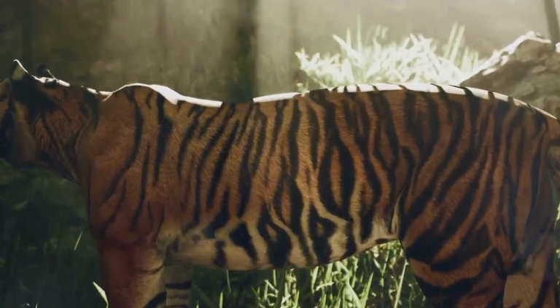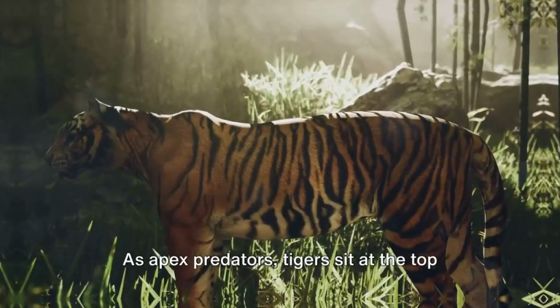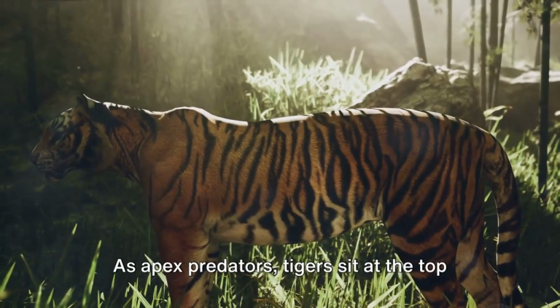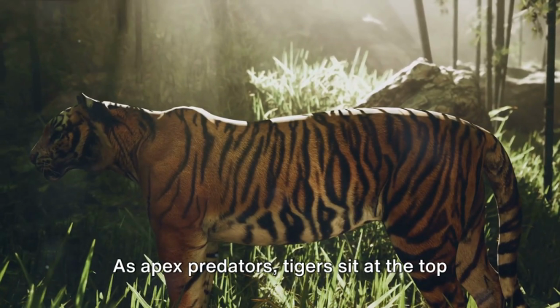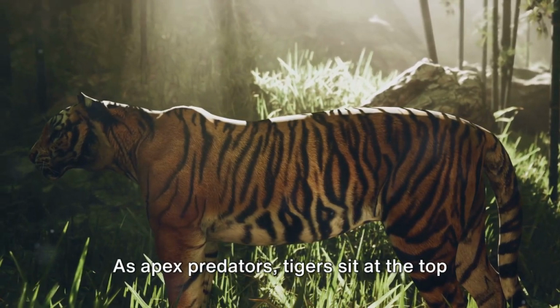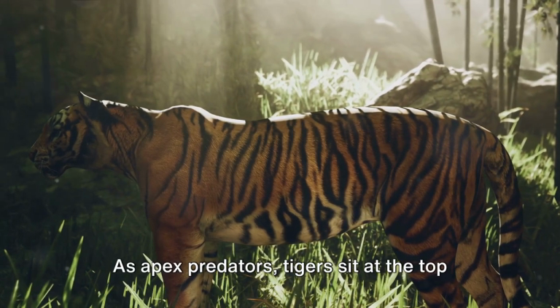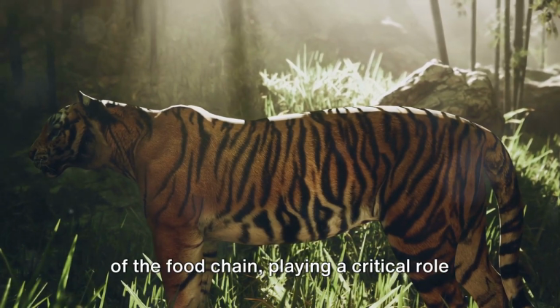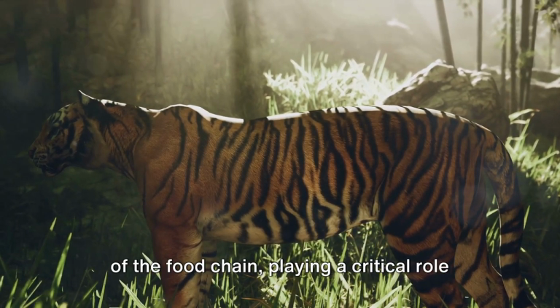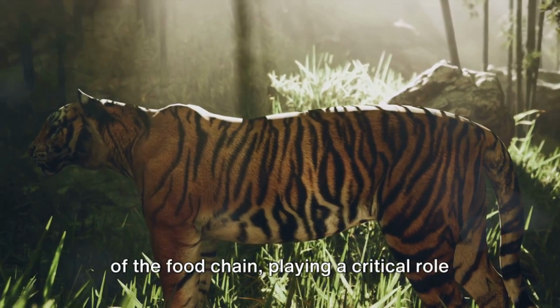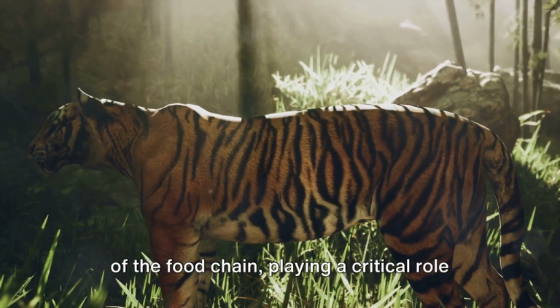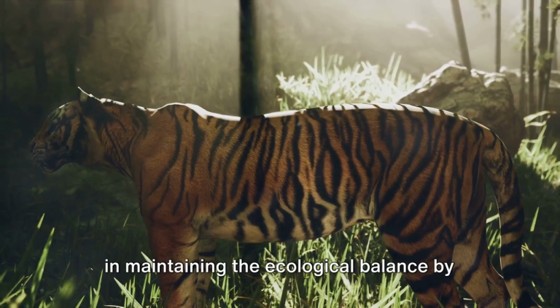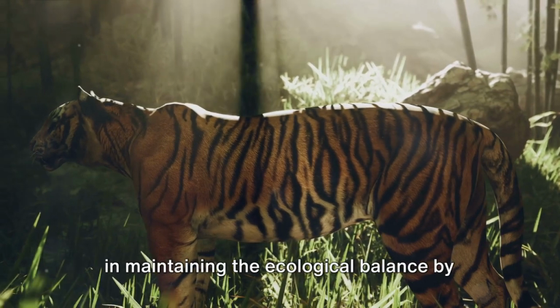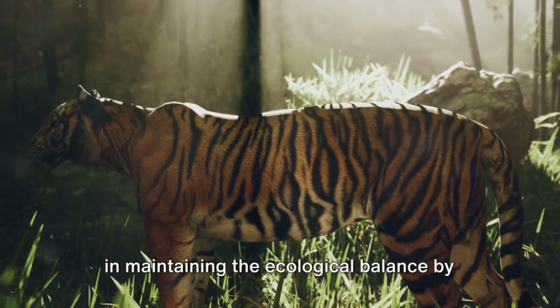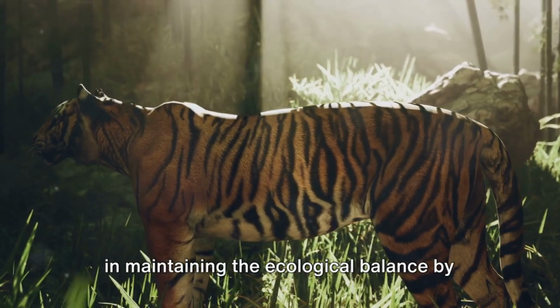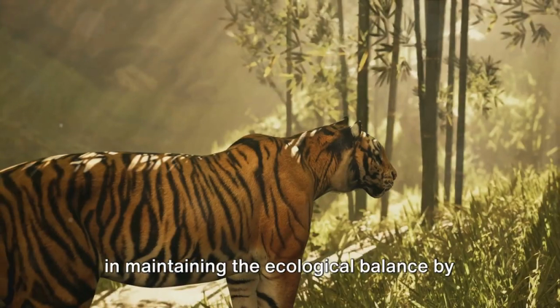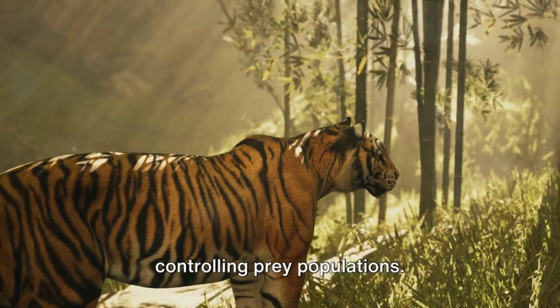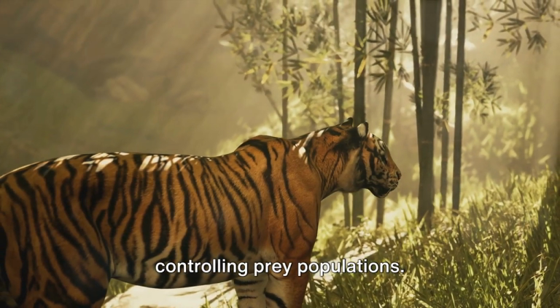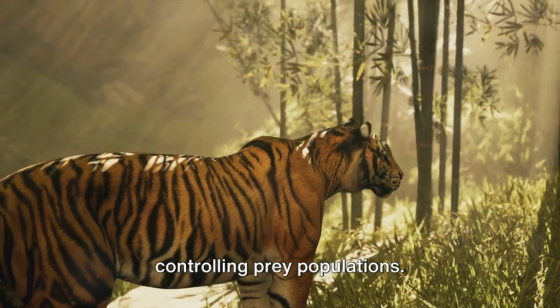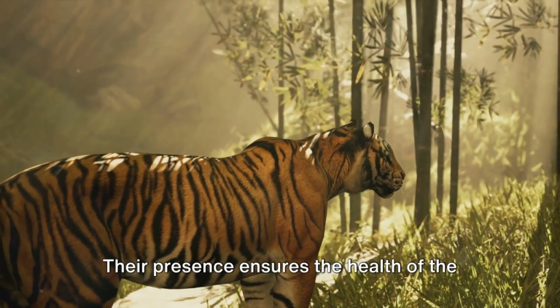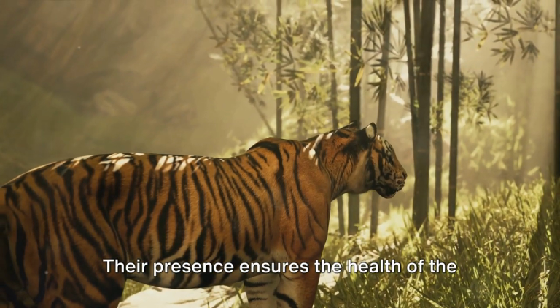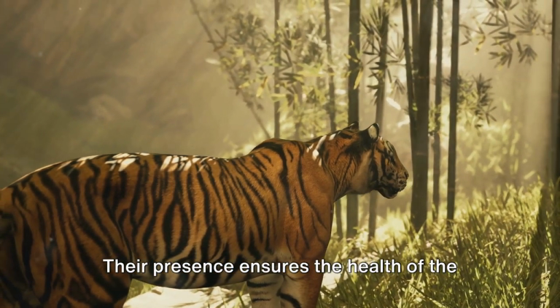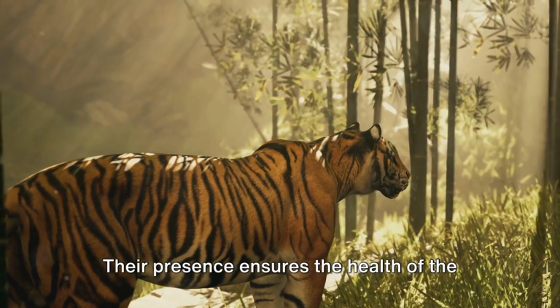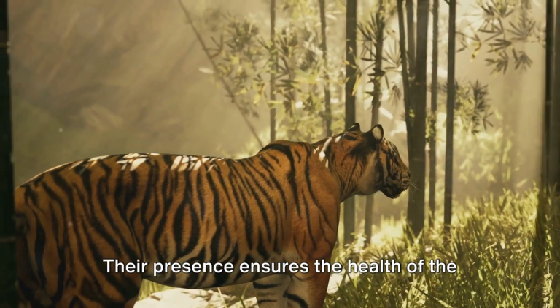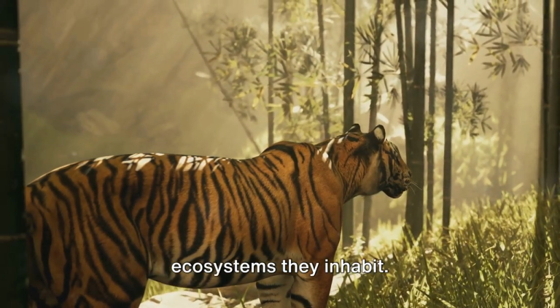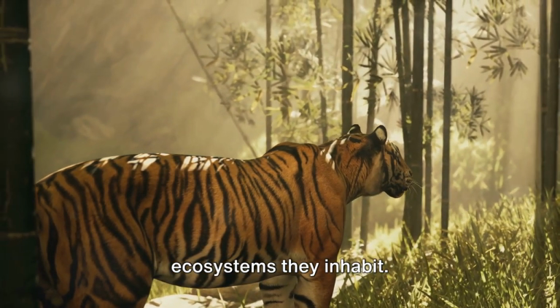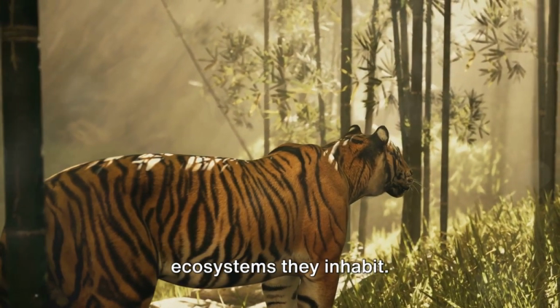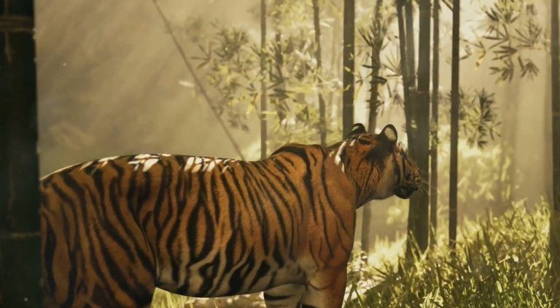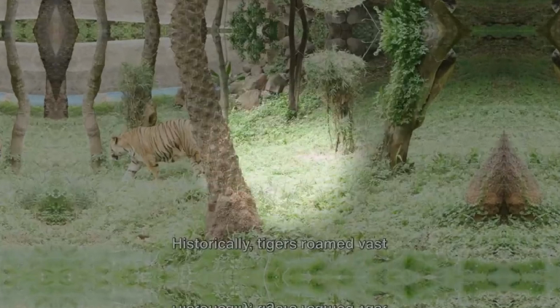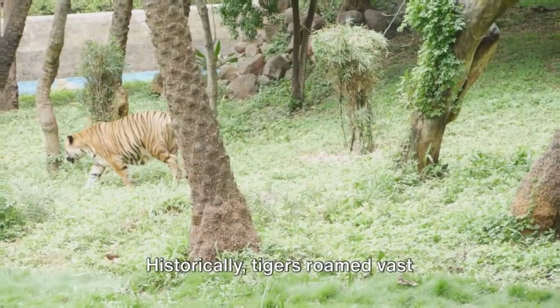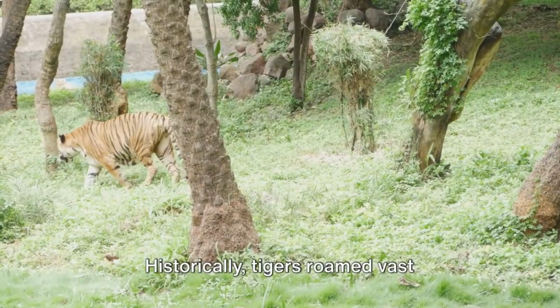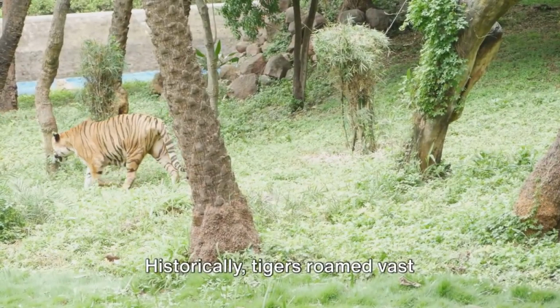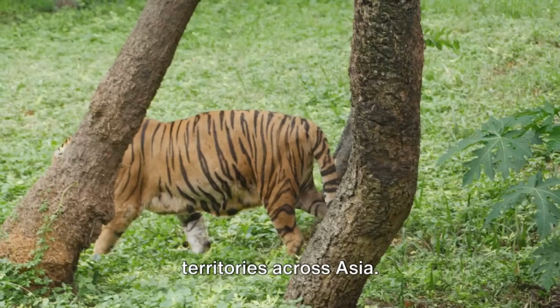As apex predators, tigers sit at the top of the food chain, playing a critical role in maintaining ecological balance by controlling prey populations. Their presence ensures the health of the ecosystems they inhabit.